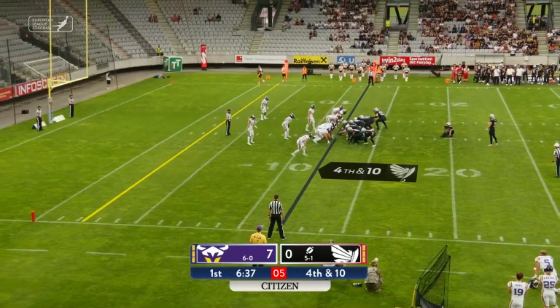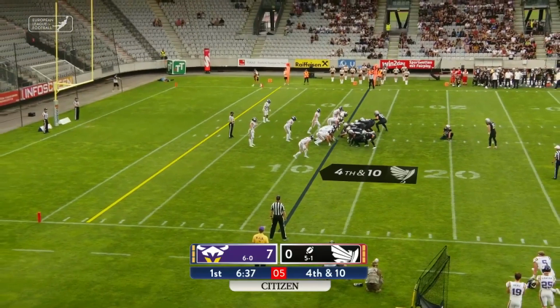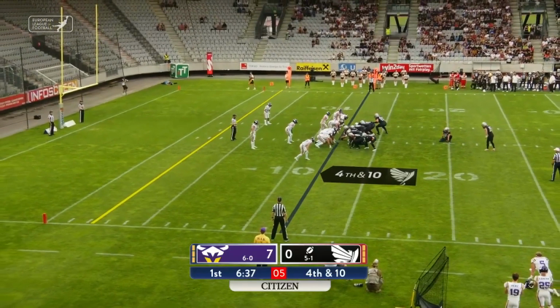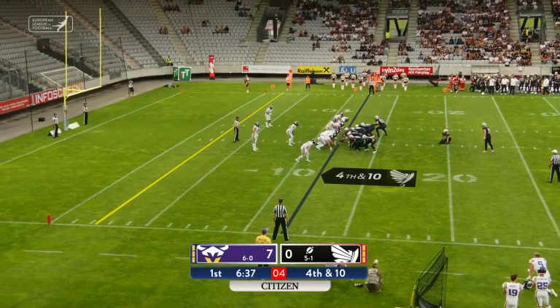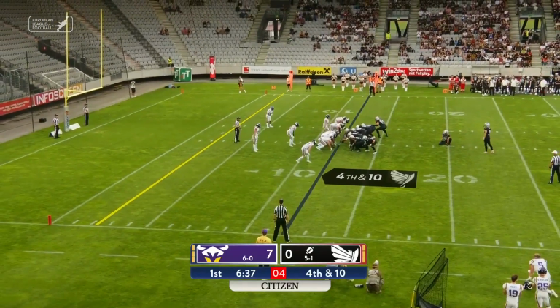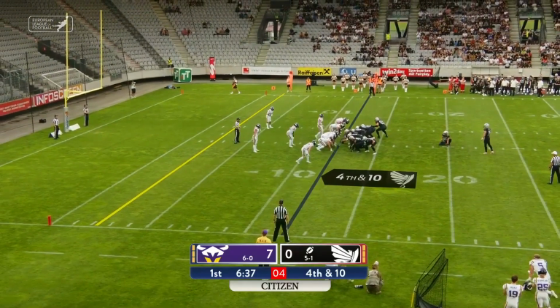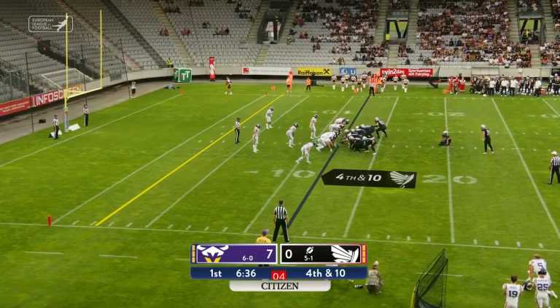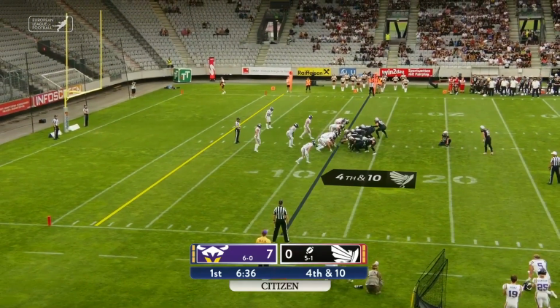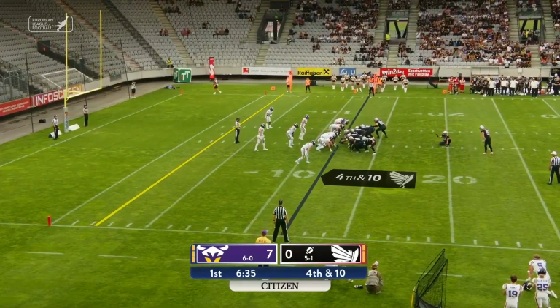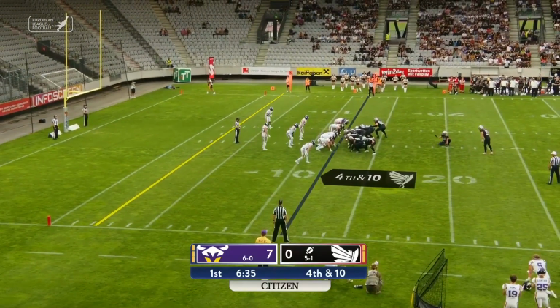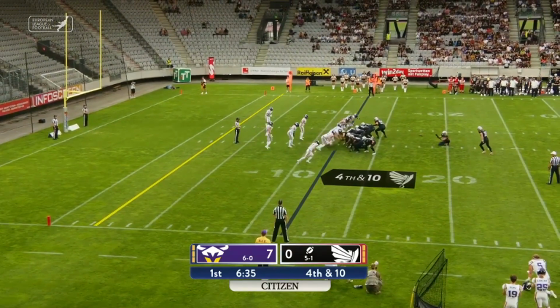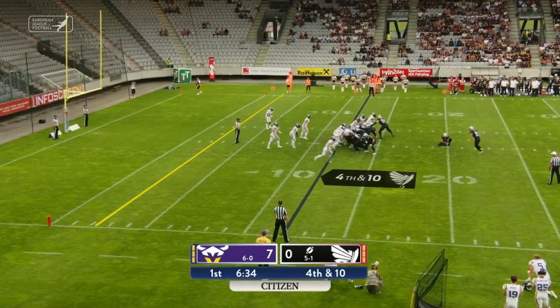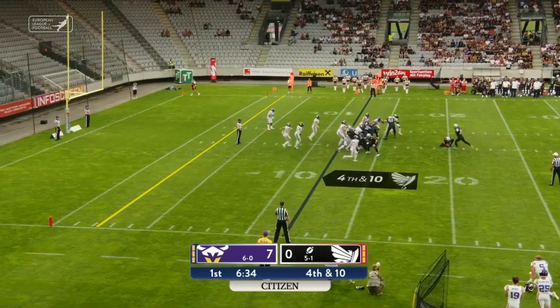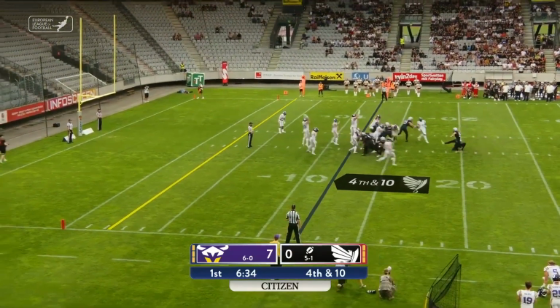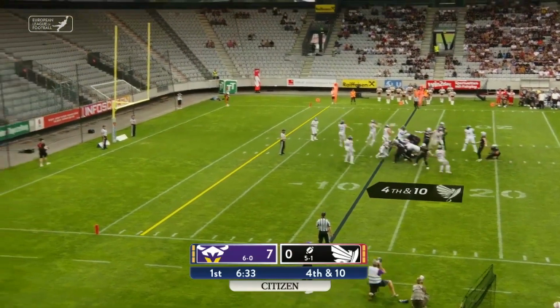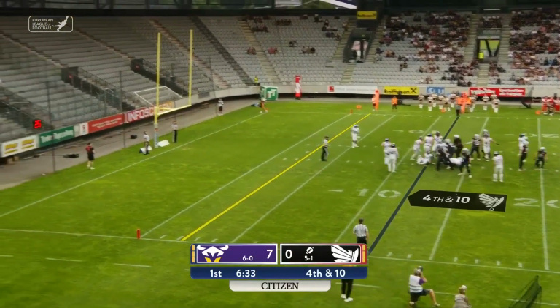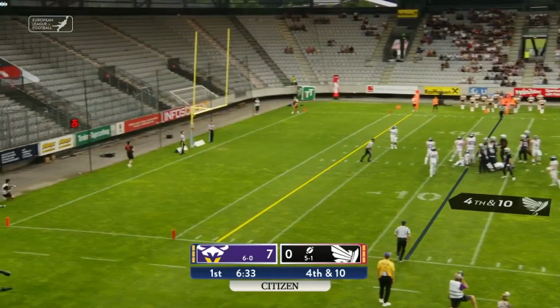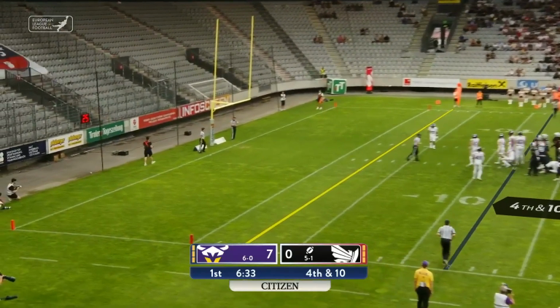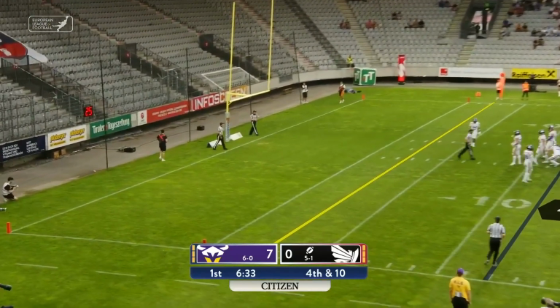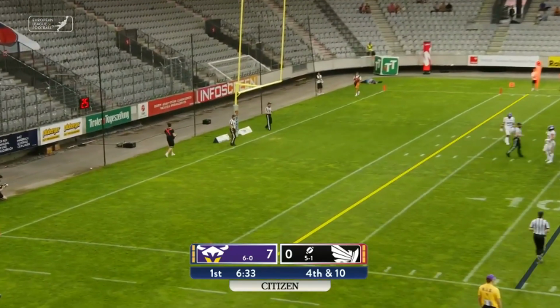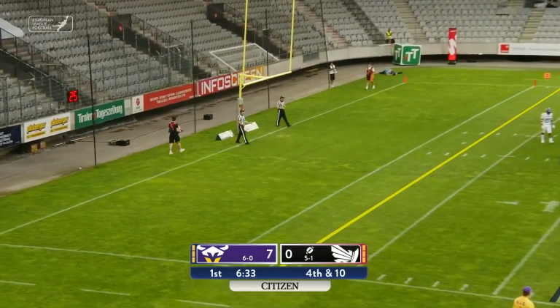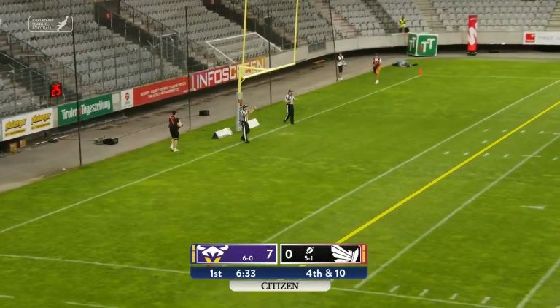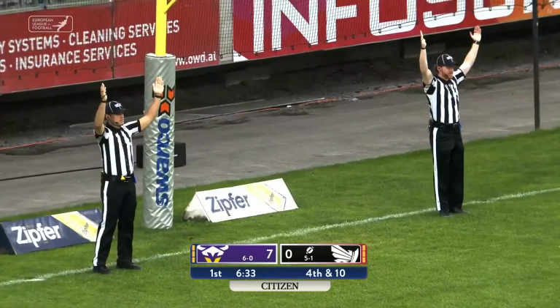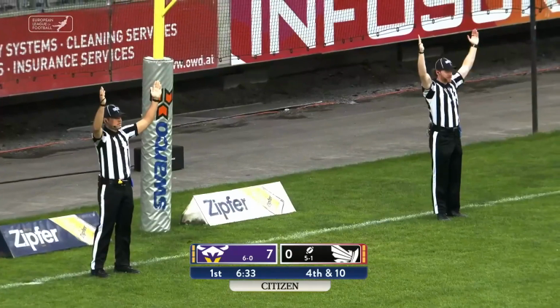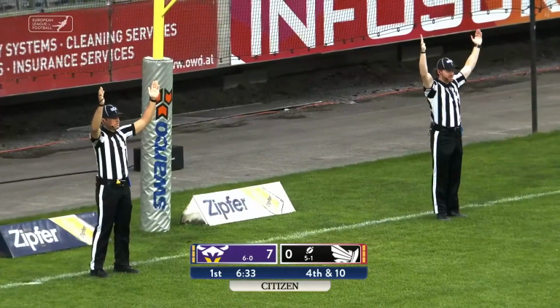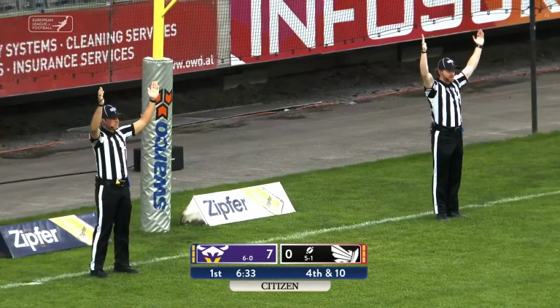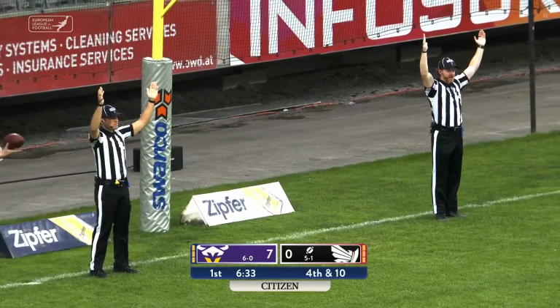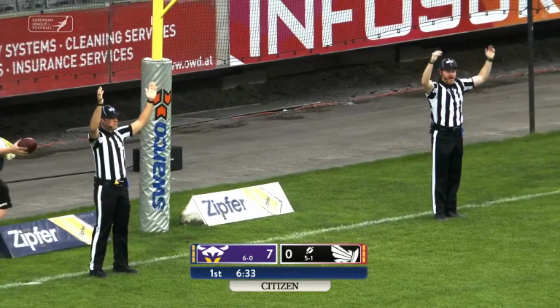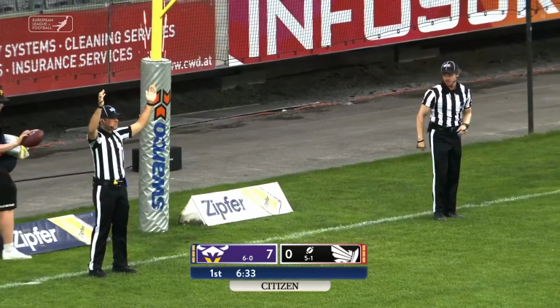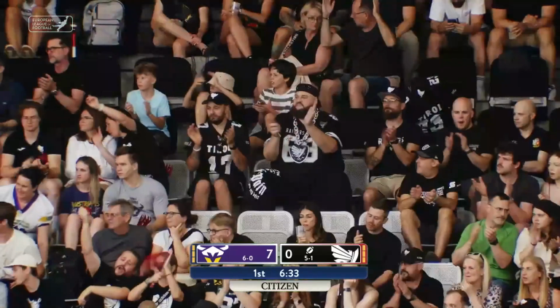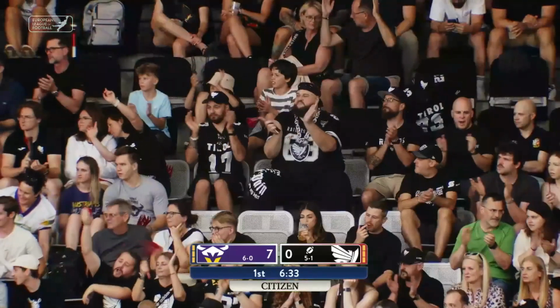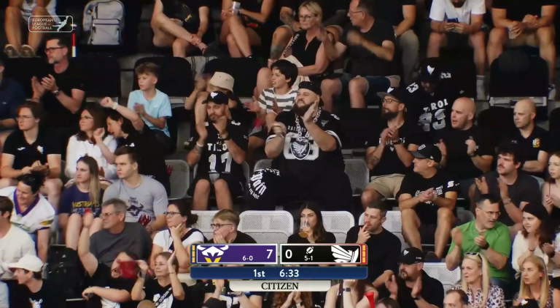On for the field goal now. This will be a 30-yard attempt. Leader puts it up and through. Our score, 7-3.